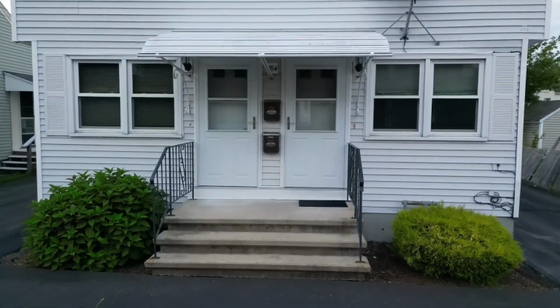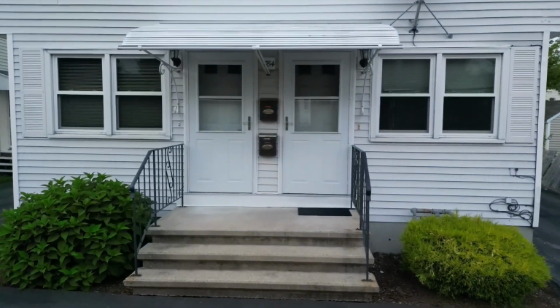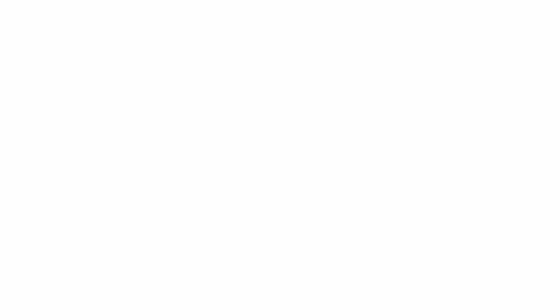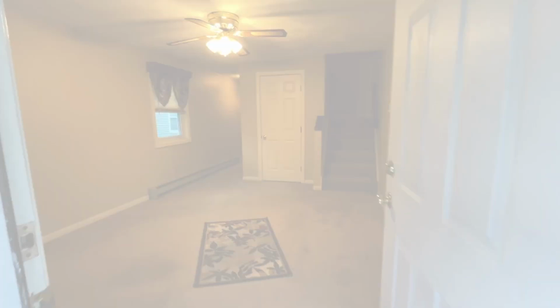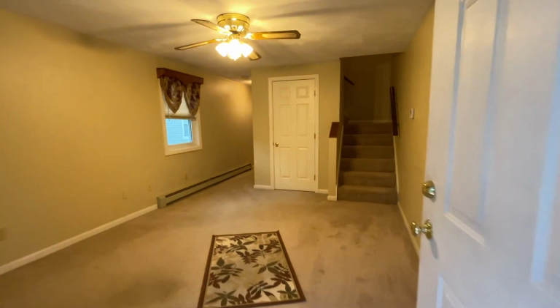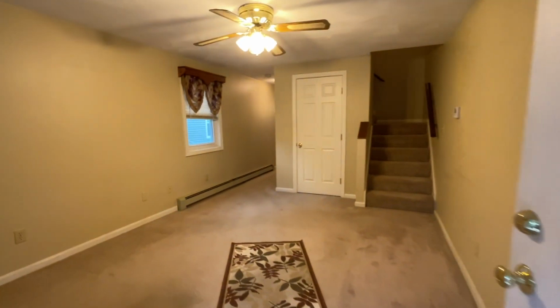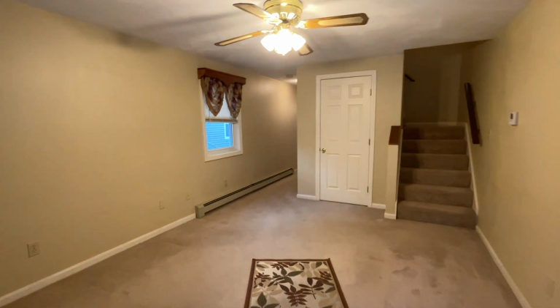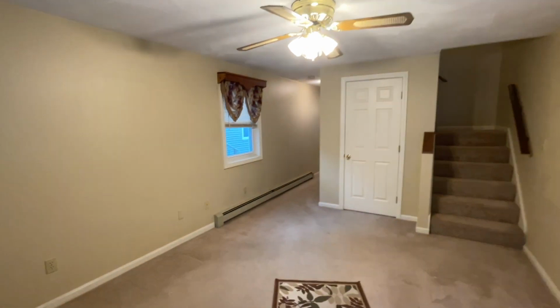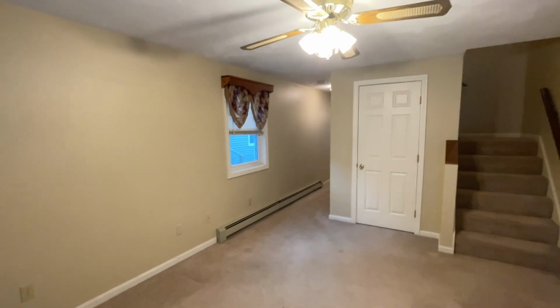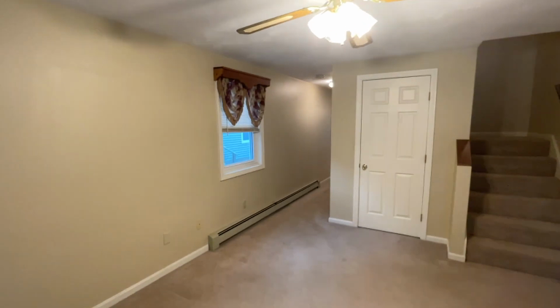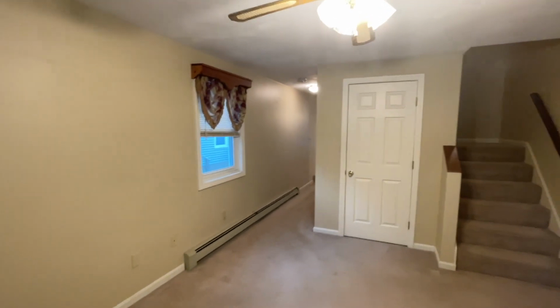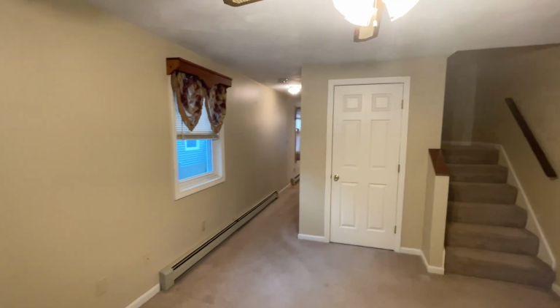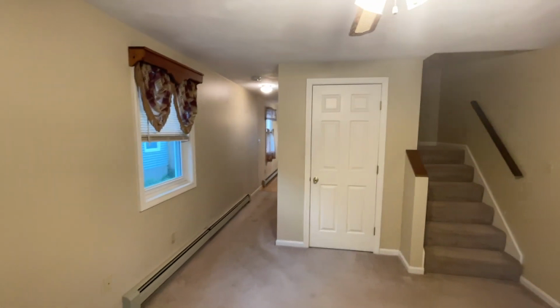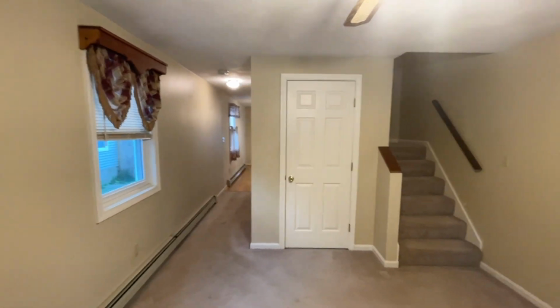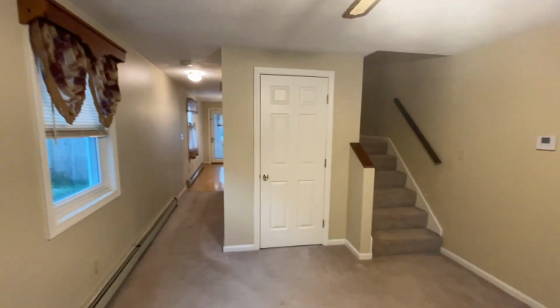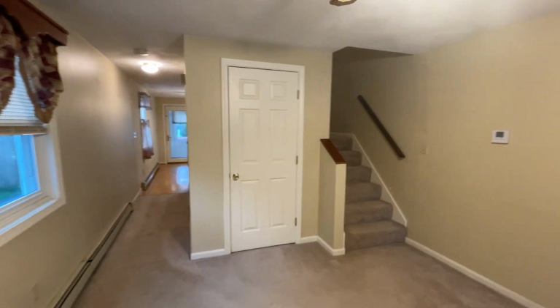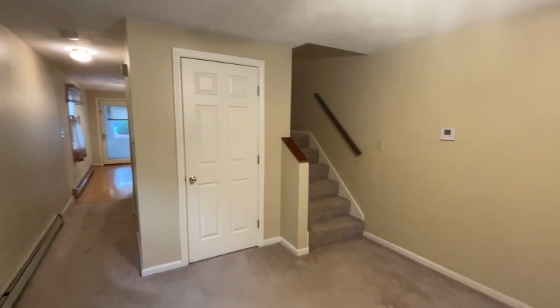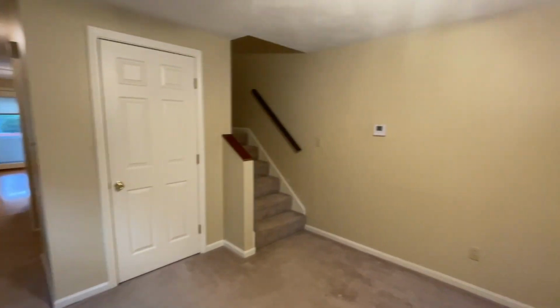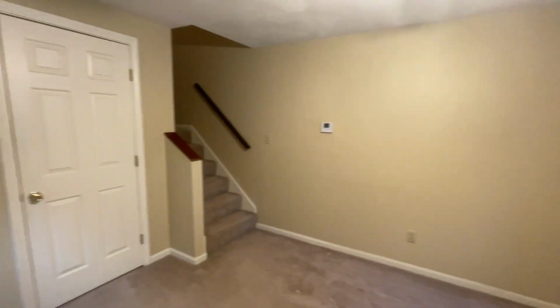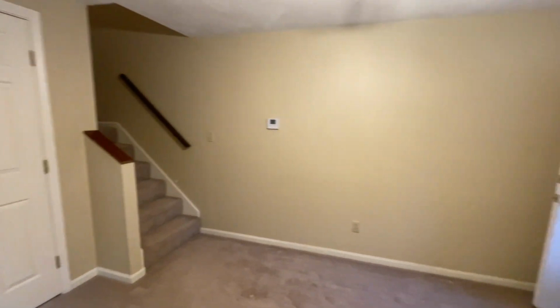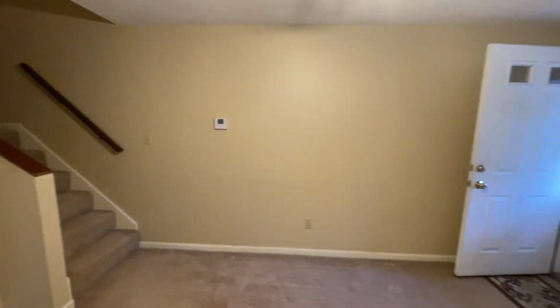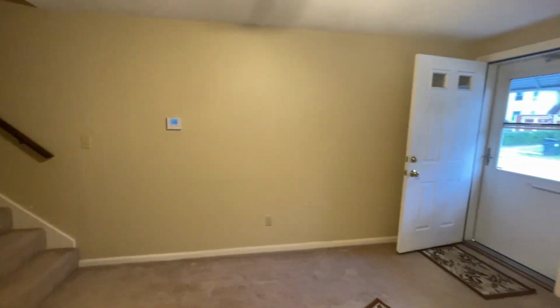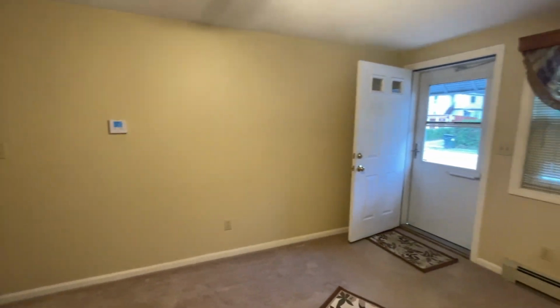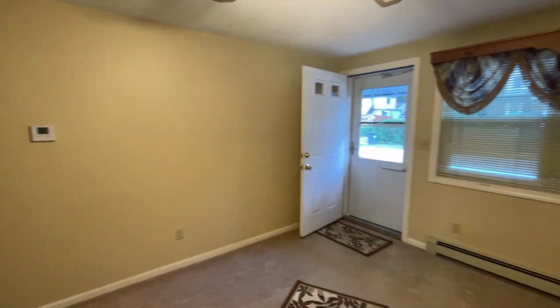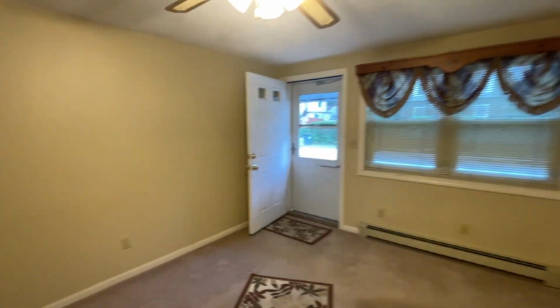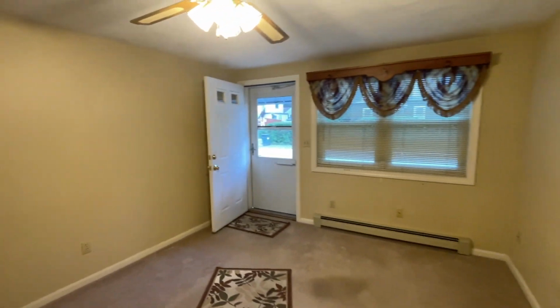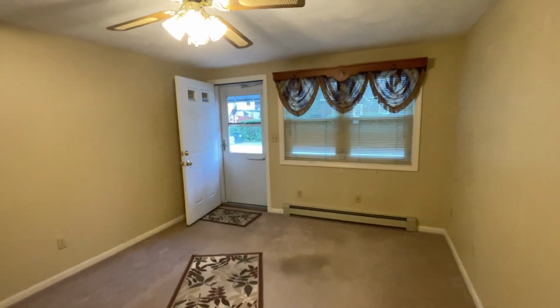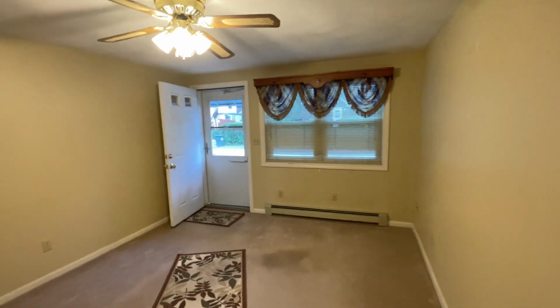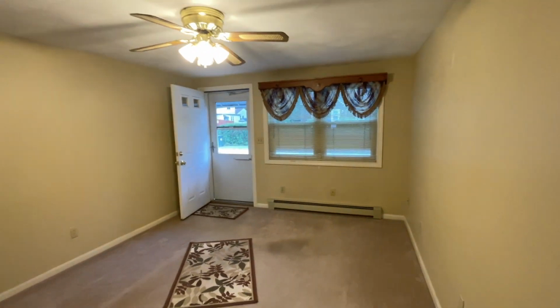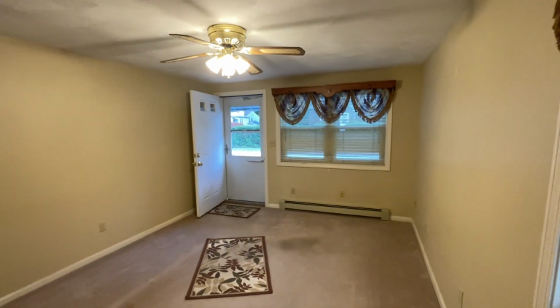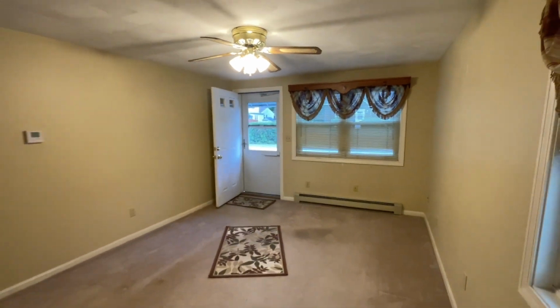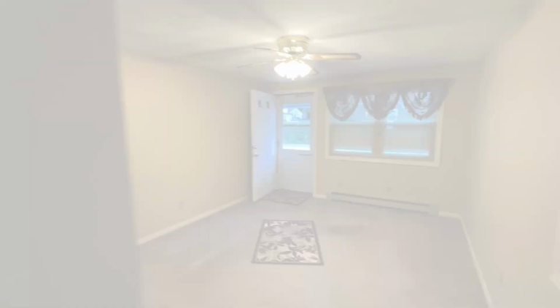As you step into the living room, you'll immediately feel the warmth that makes this house a home. It's a space where memories are made, whether it's family gatherings, cozy movie nights, or just enjoying a quiet moment by yourself.